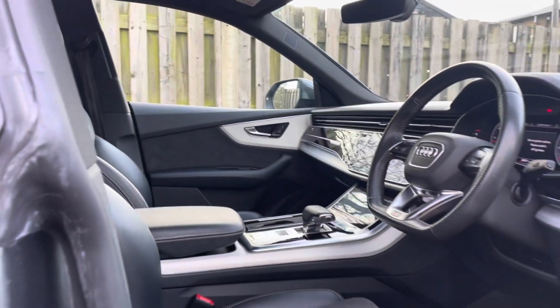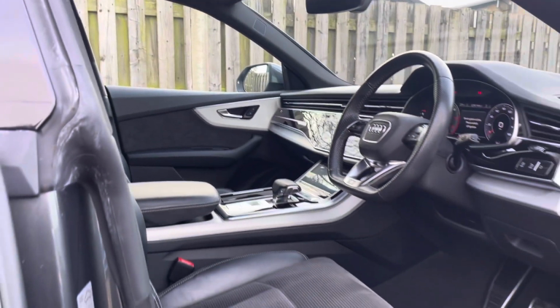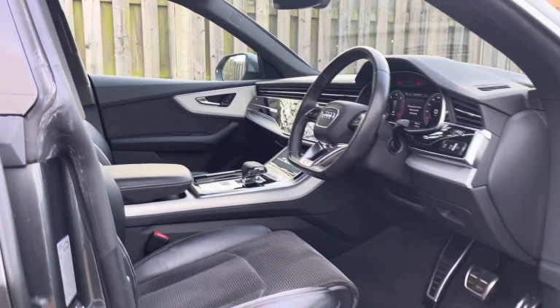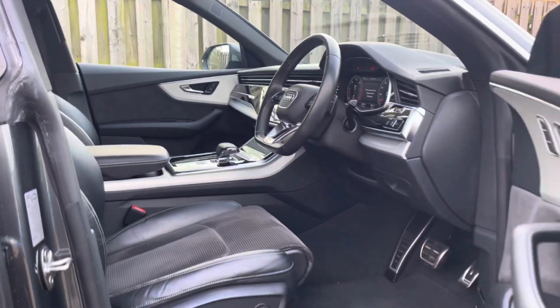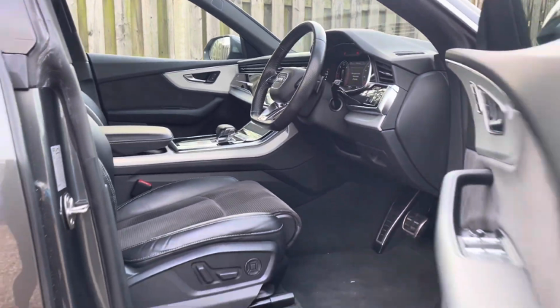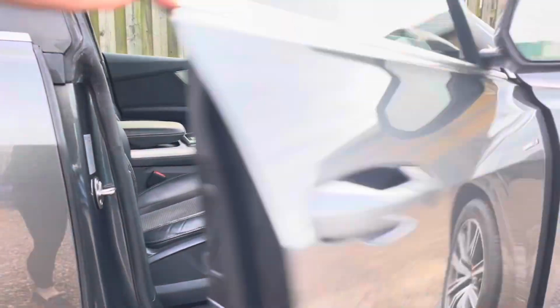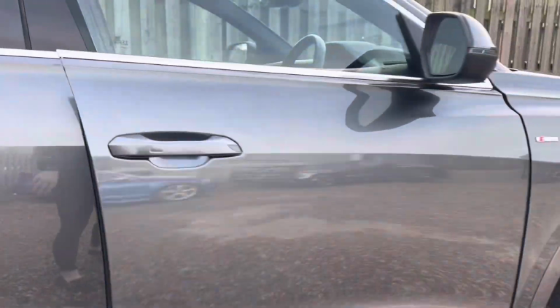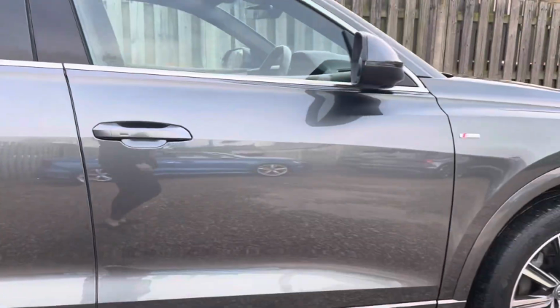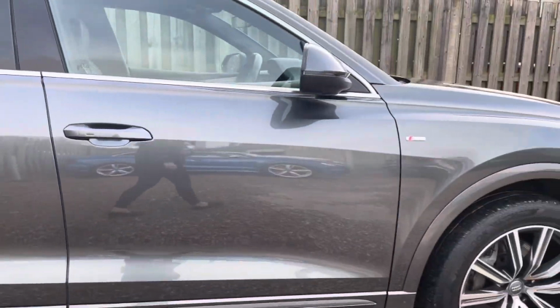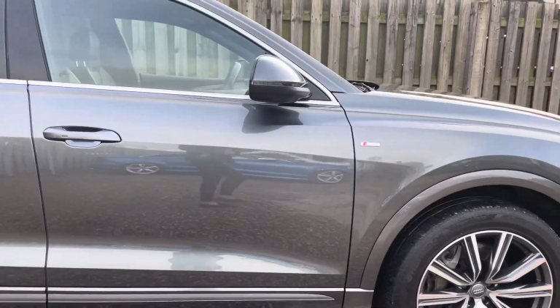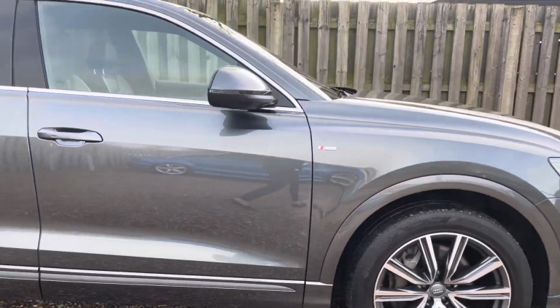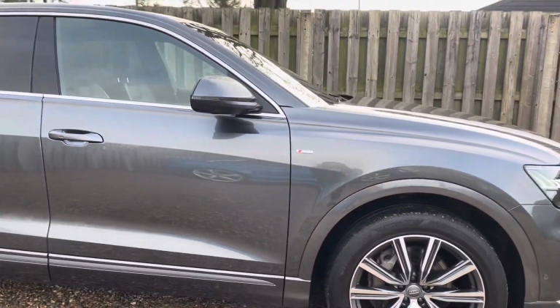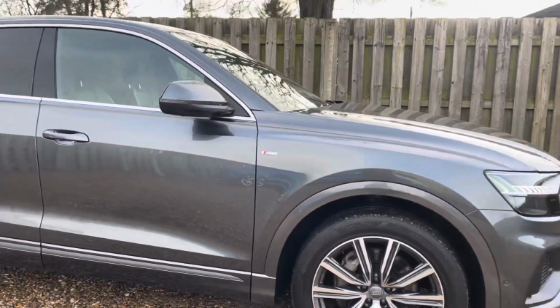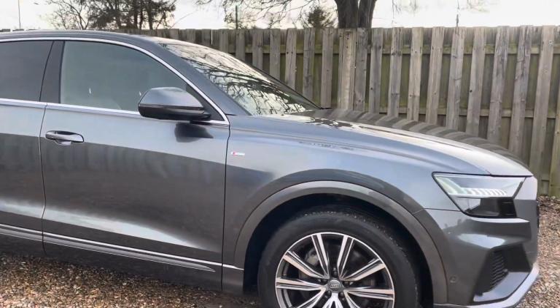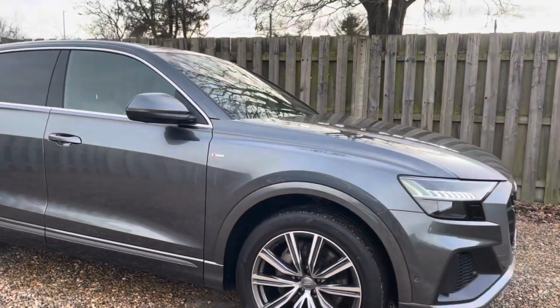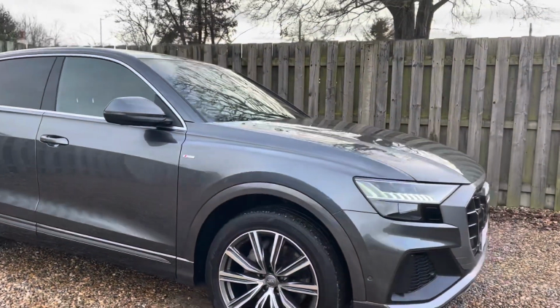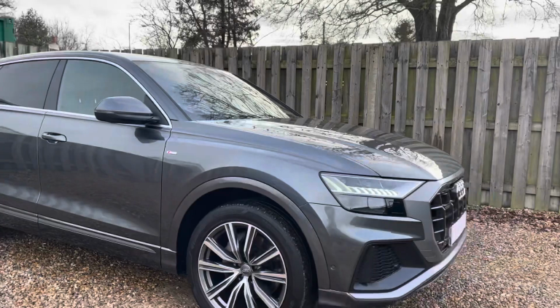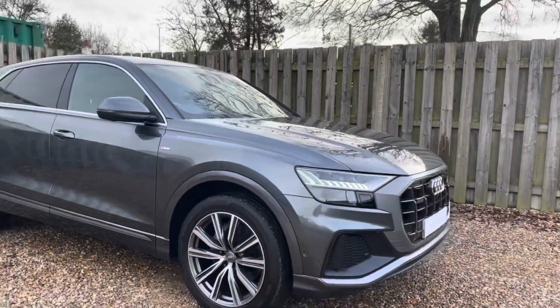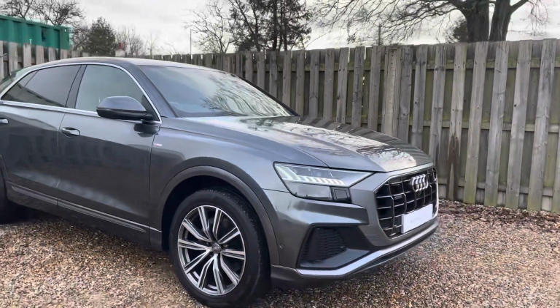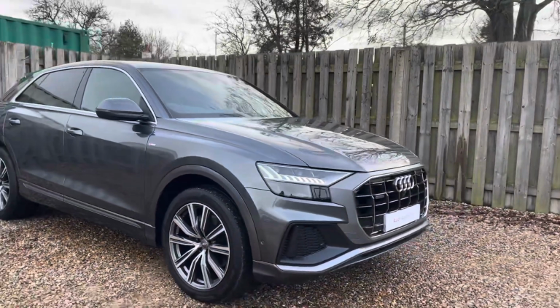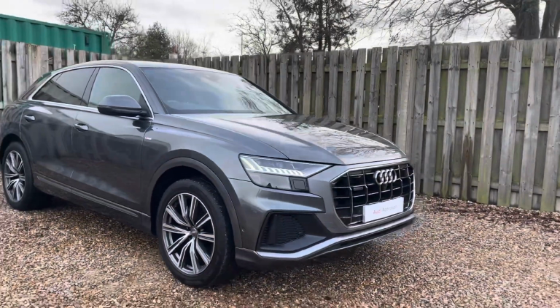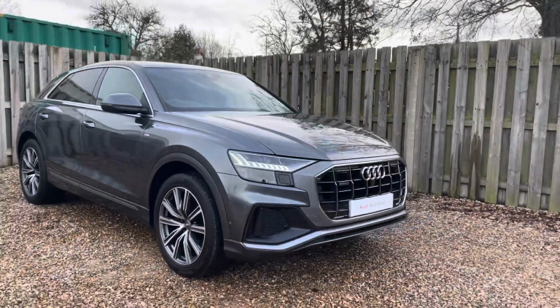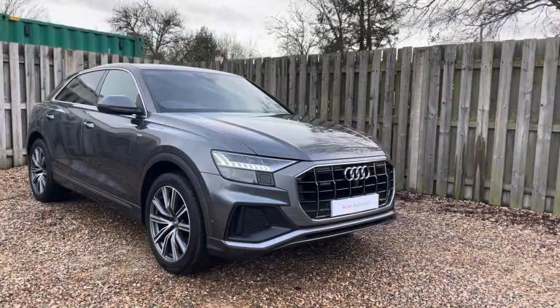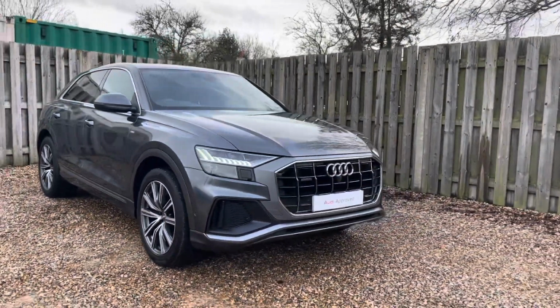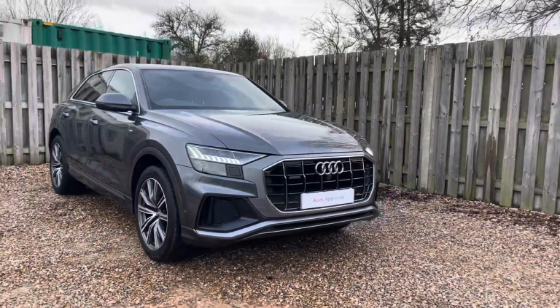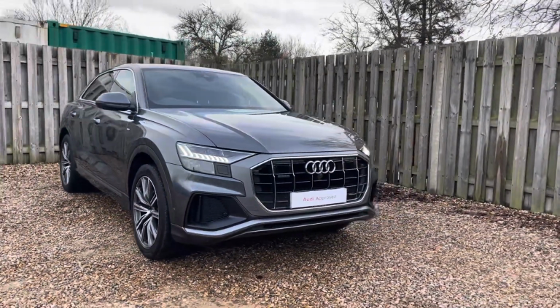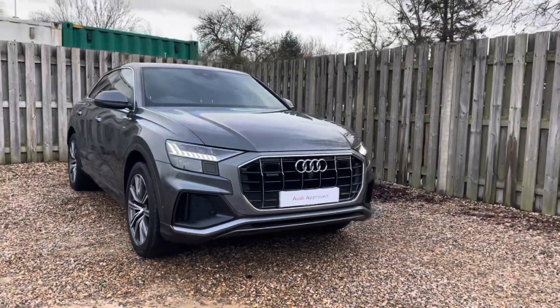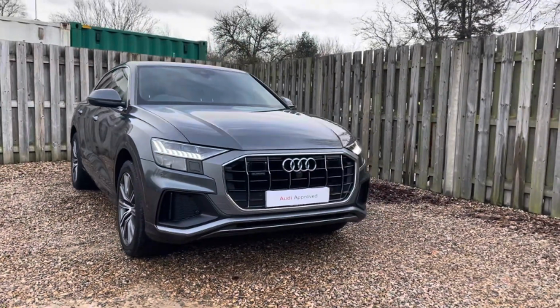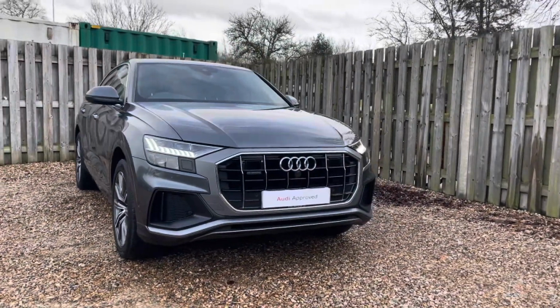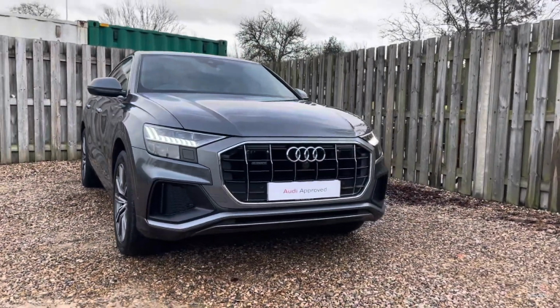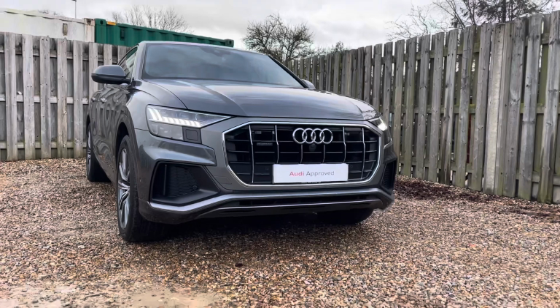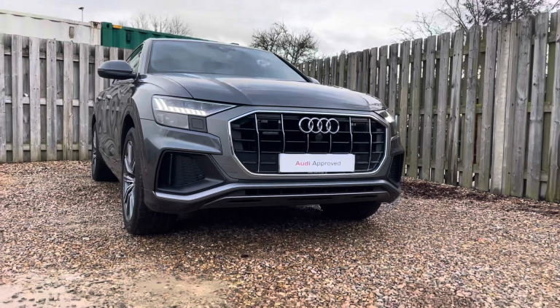Thank you for taking the interest in this stunning approved used Audi Q8. For more information please contact Cambridge Audi on 01223 414 181. We hope to hear from you soon!